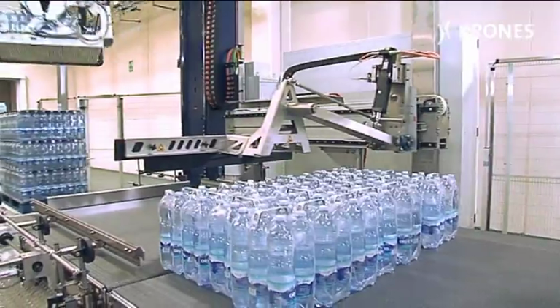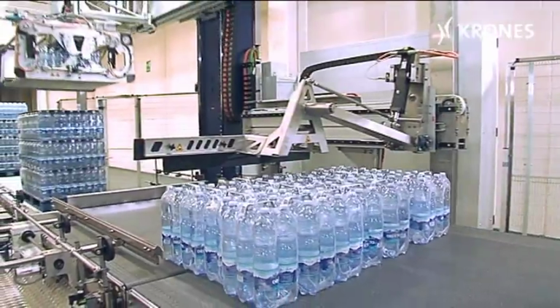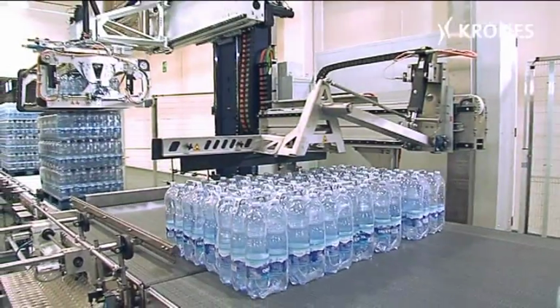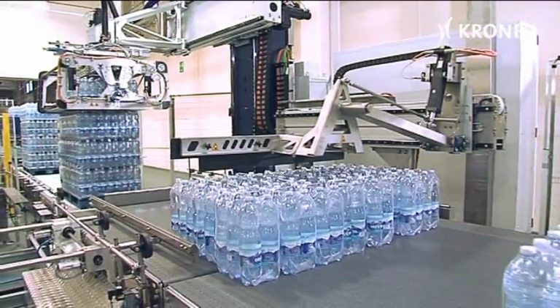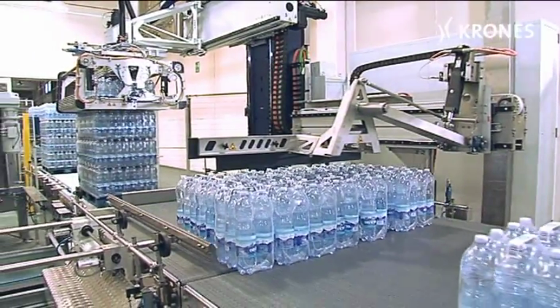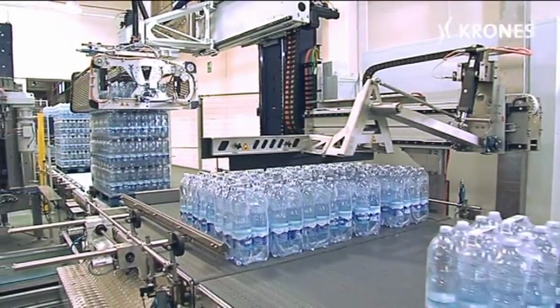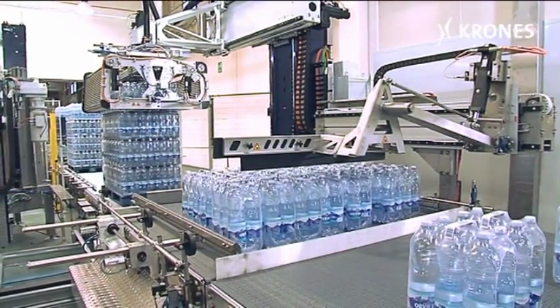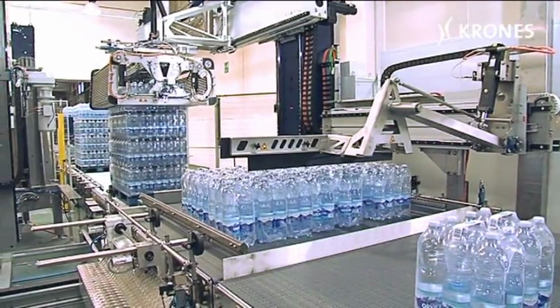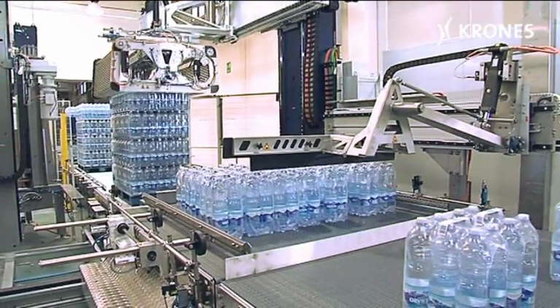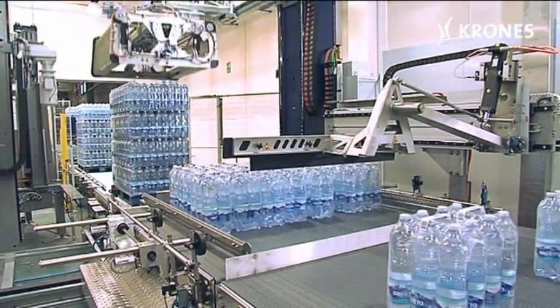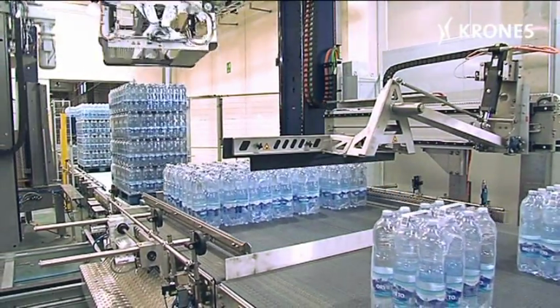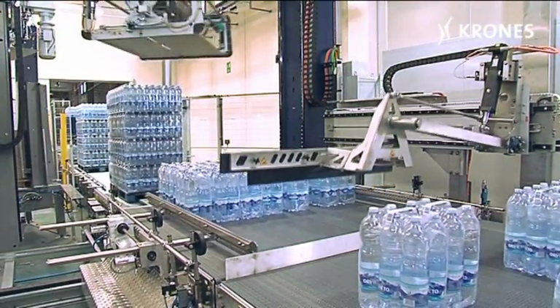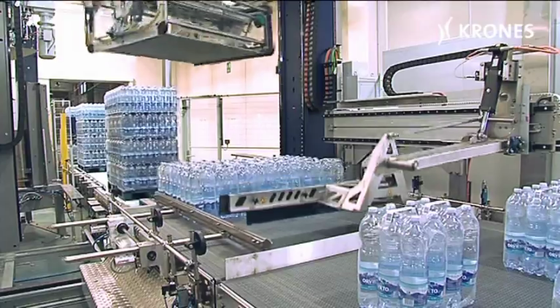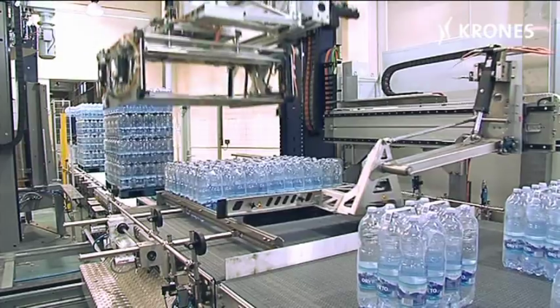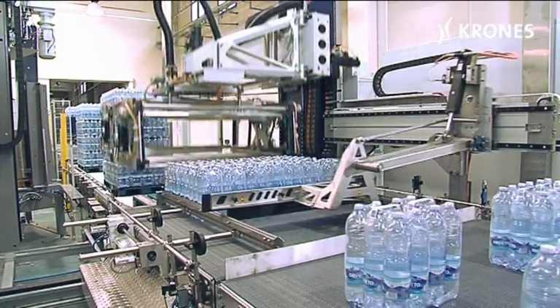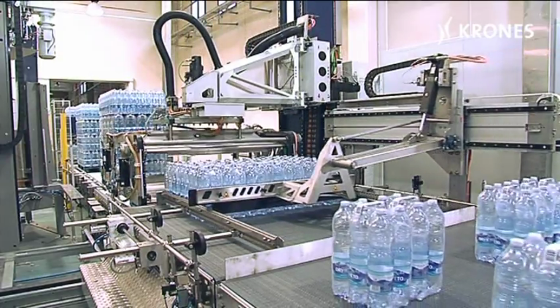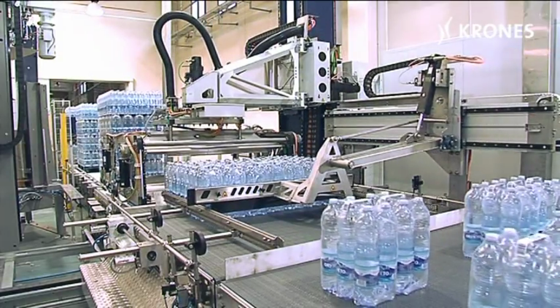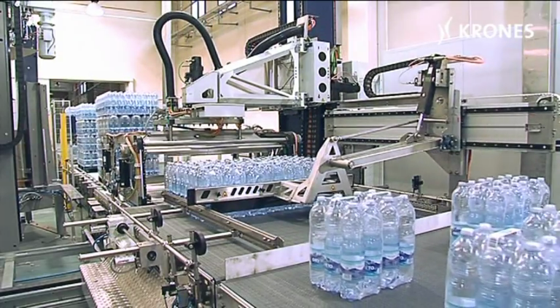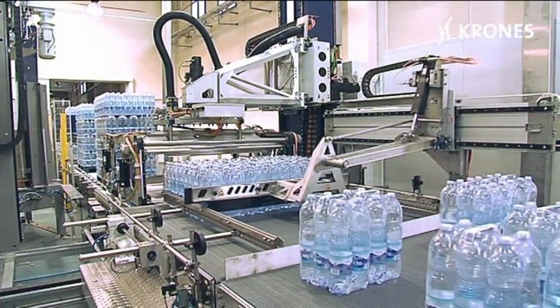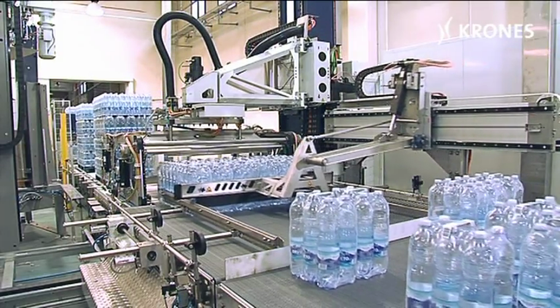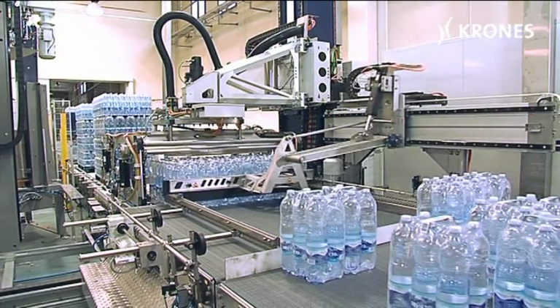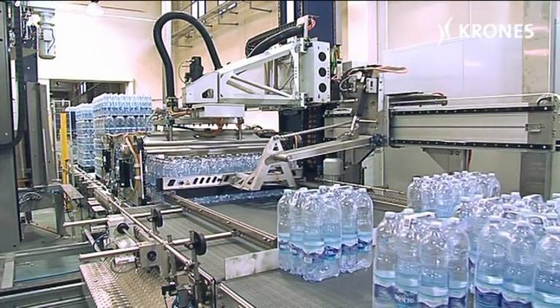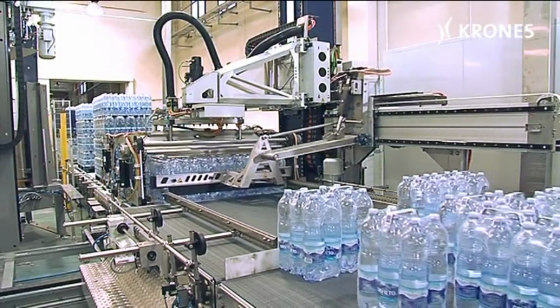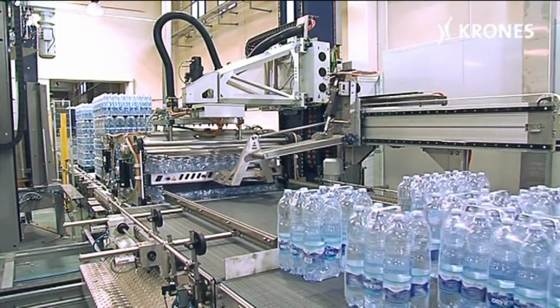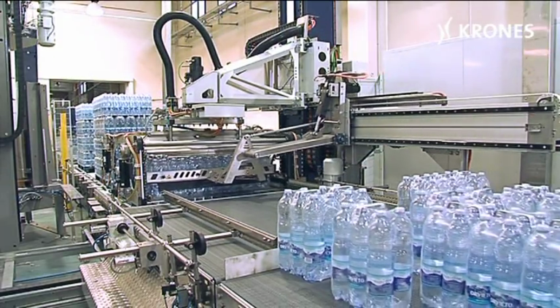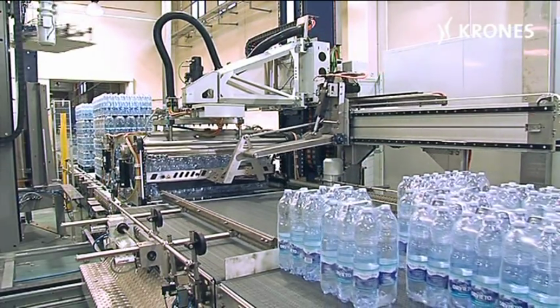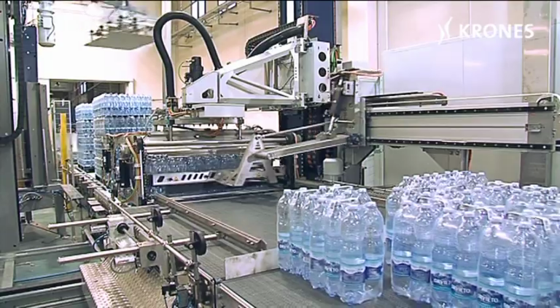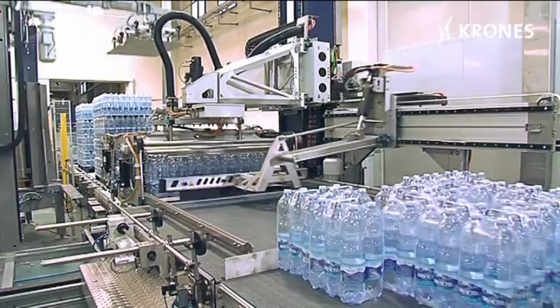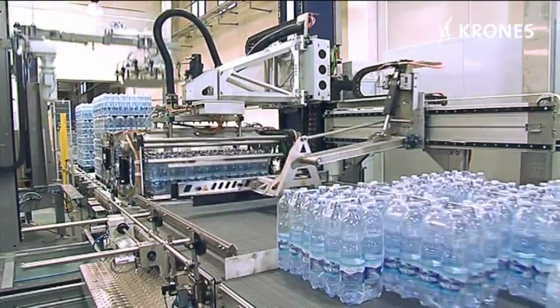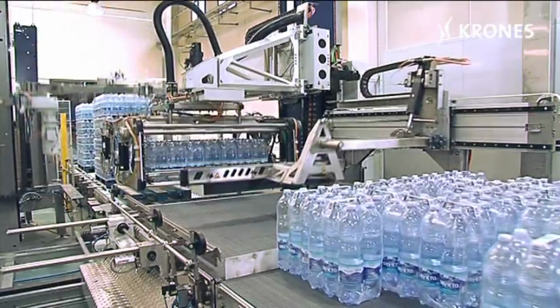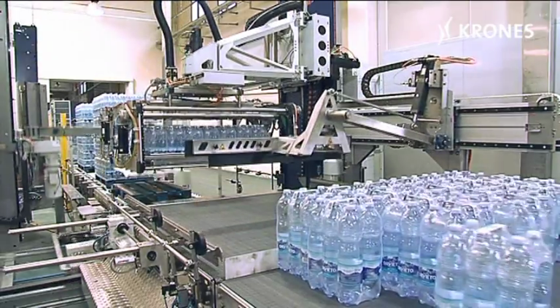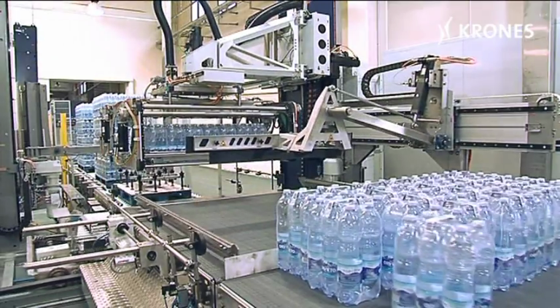Its servo-motorized axis drive ensures high dynamic response and maximized repeat accuracy in the palletizing function. Flexibility and versatility are two other salient features. Automatic centering of the gripper heads ensures quick and easy changeovers to new layer patterns or pallets.